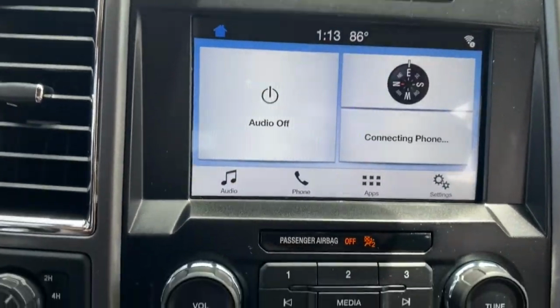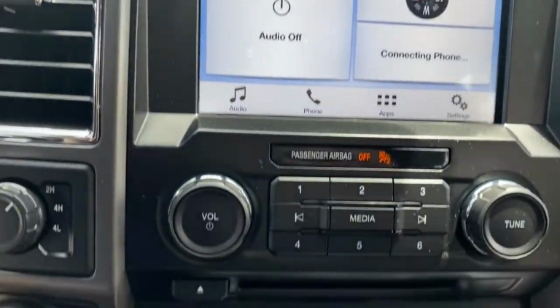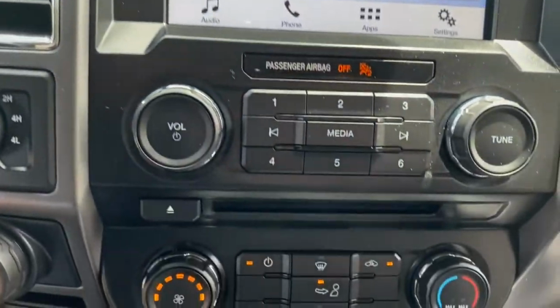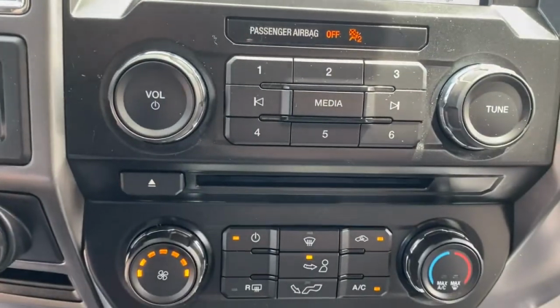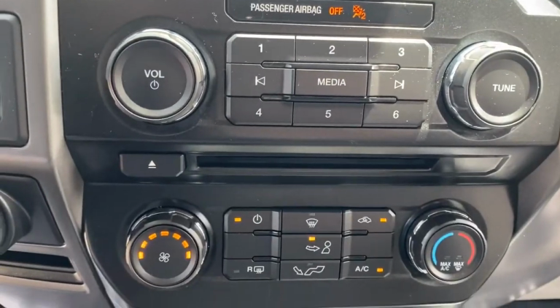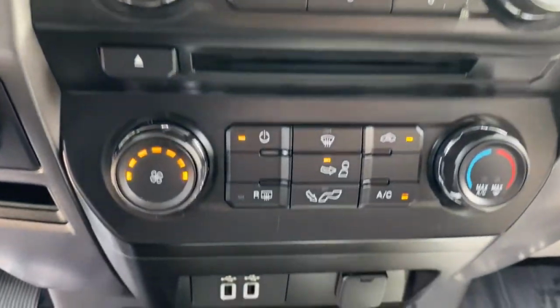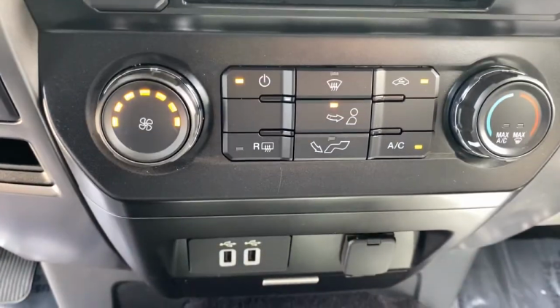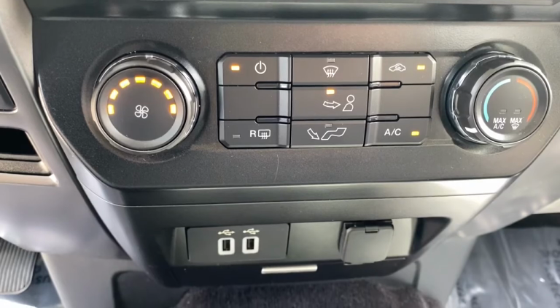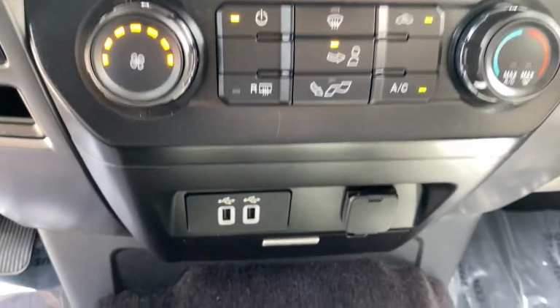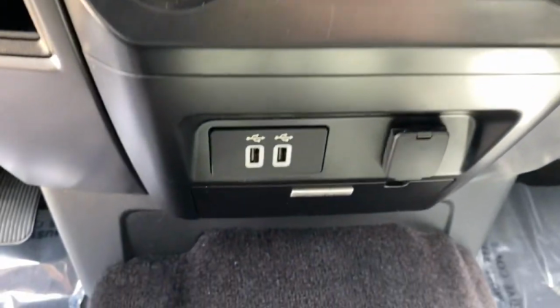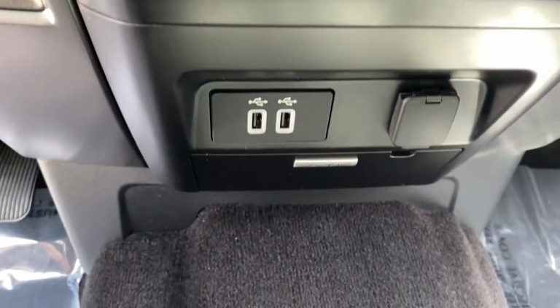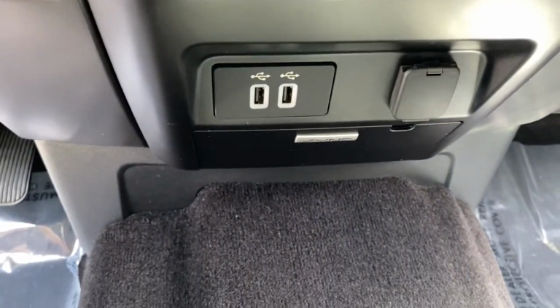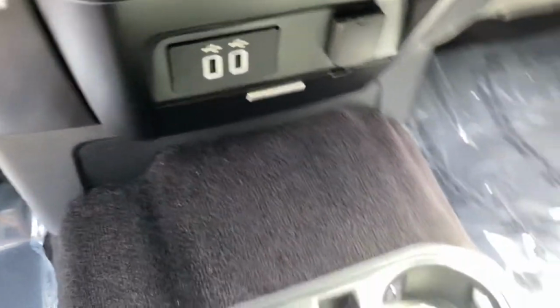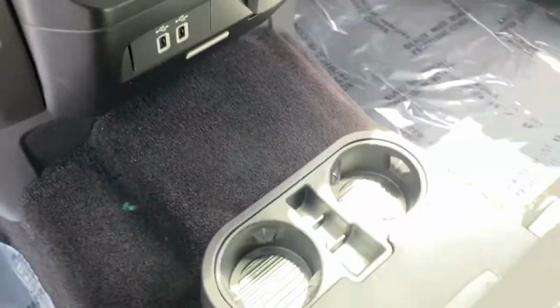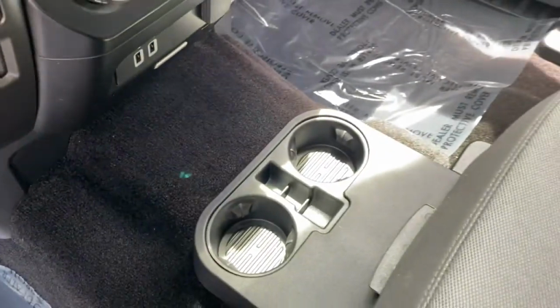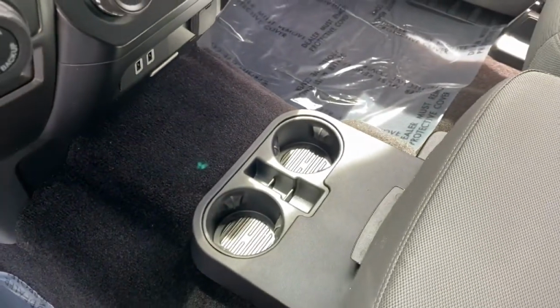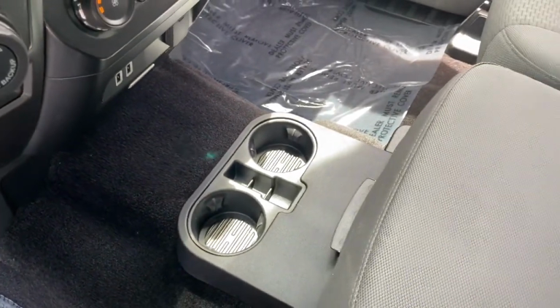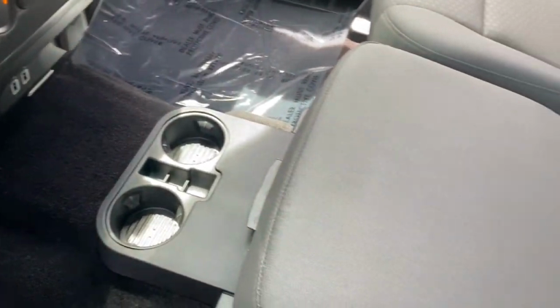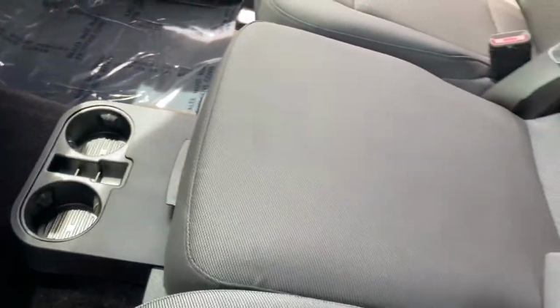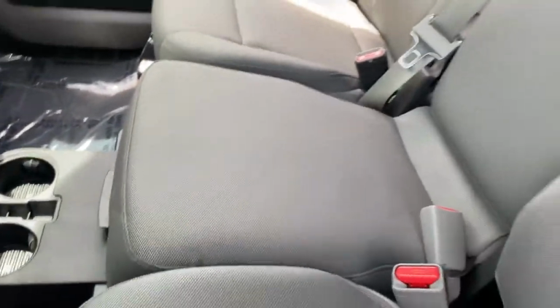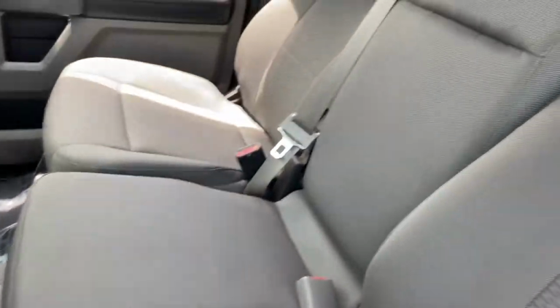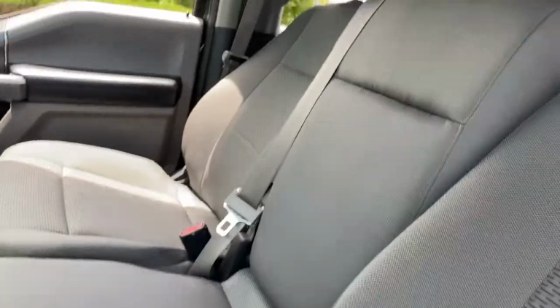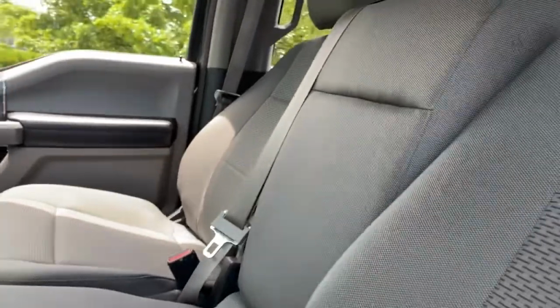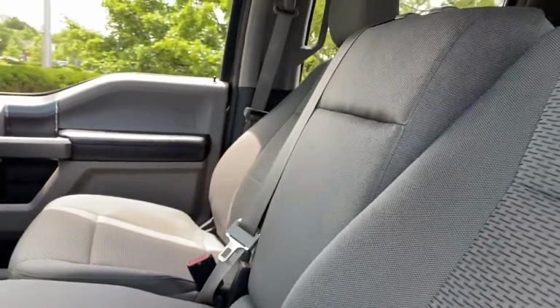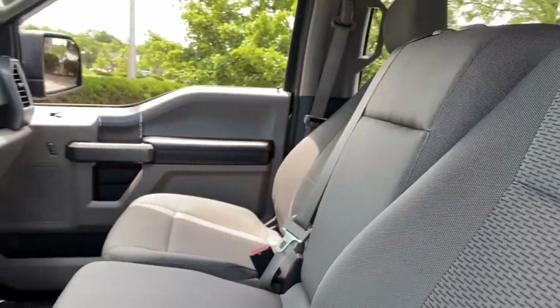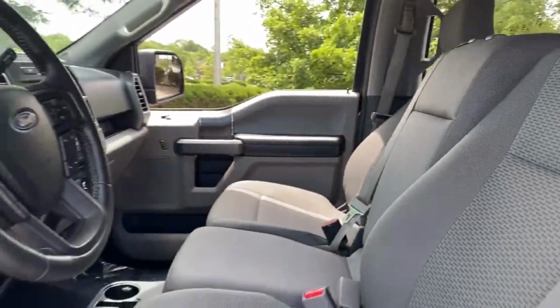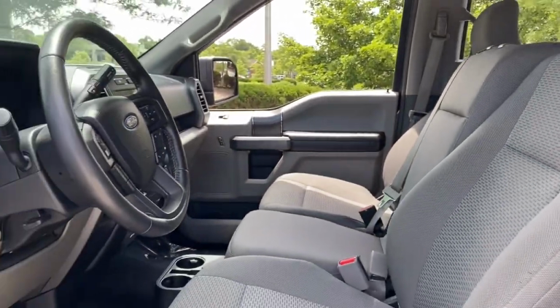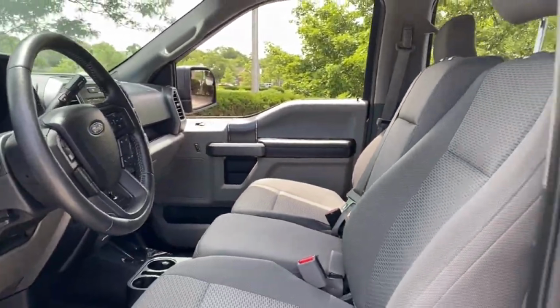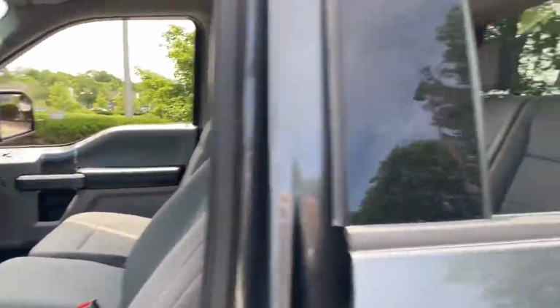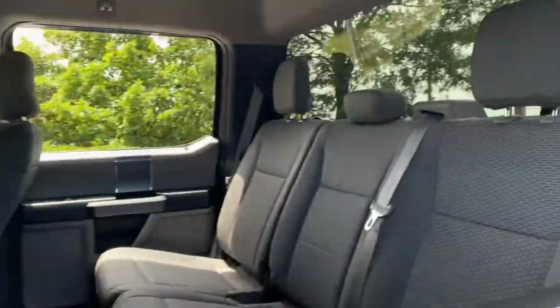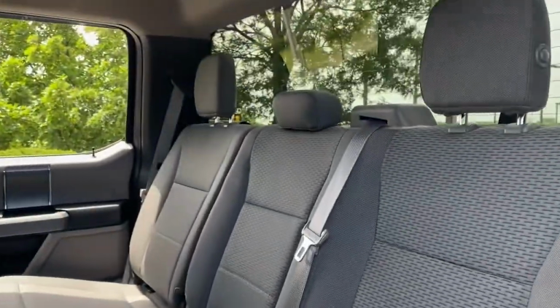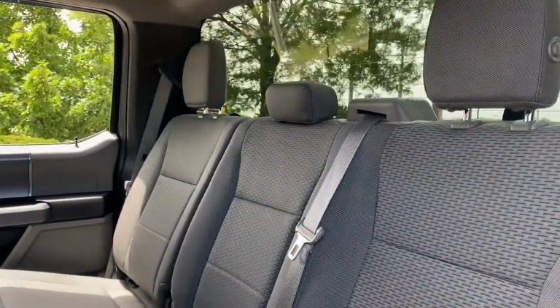Keyless entry, fog lamps, electronic stability control, intermittent wipers, tire pressure monitoring system, power windows, four-wheel disc brakes, power steering.